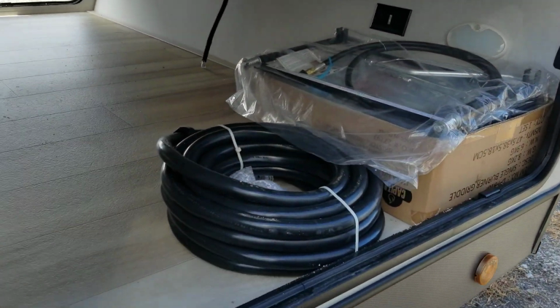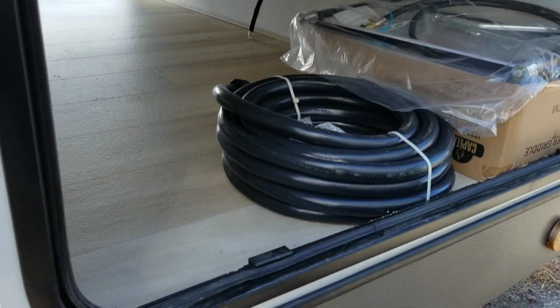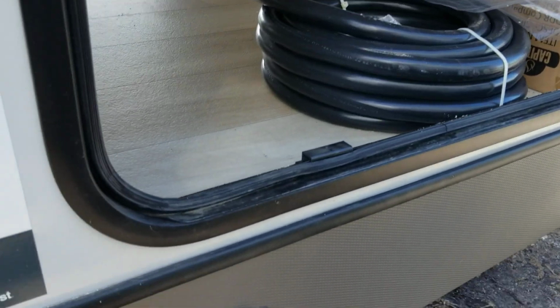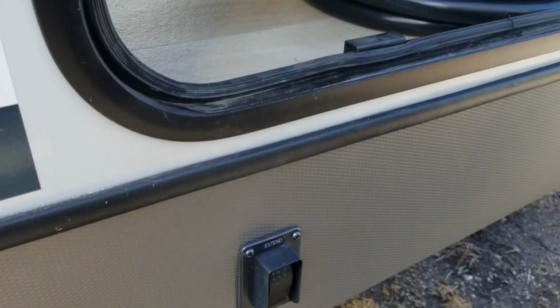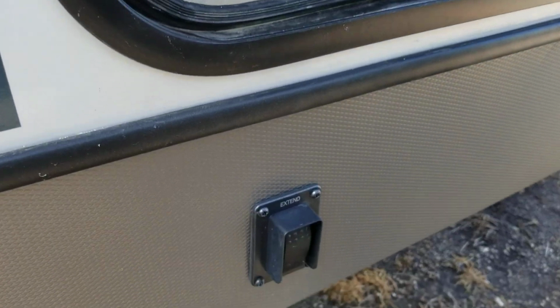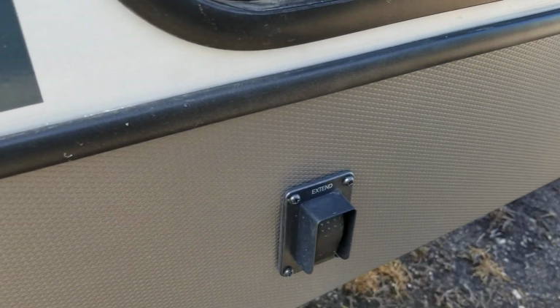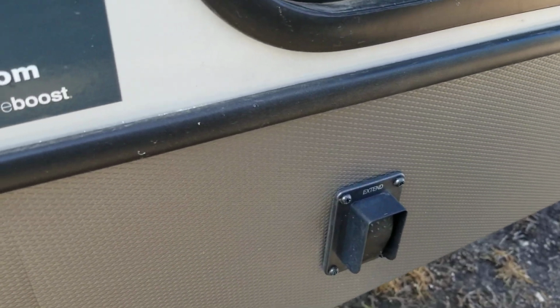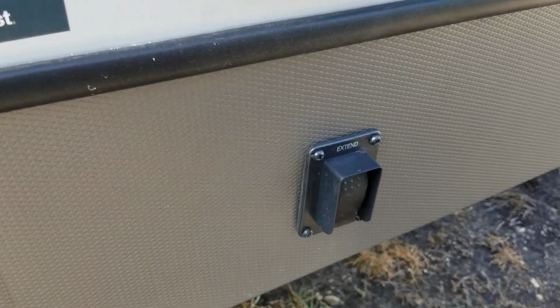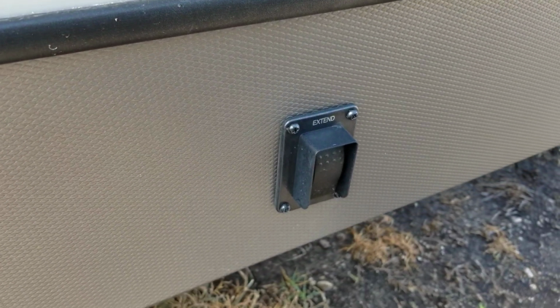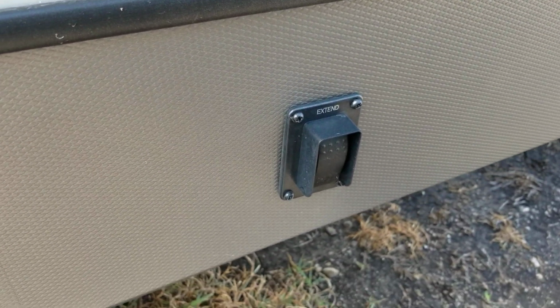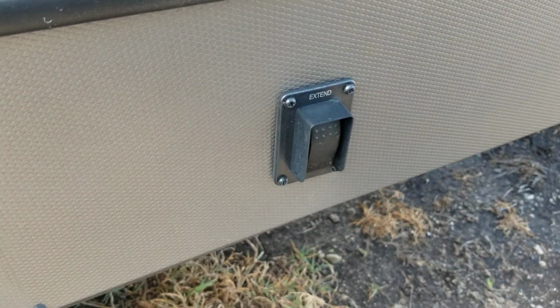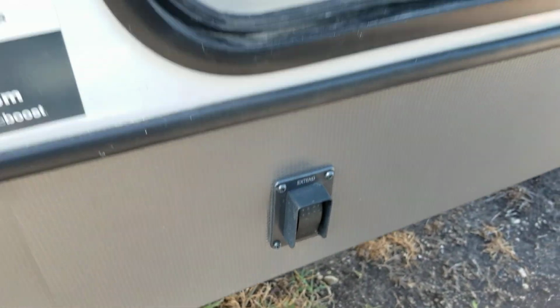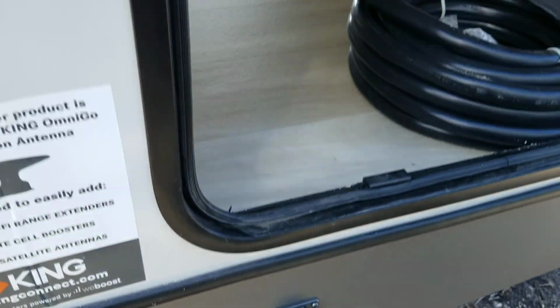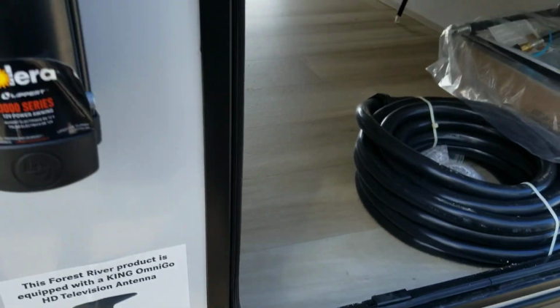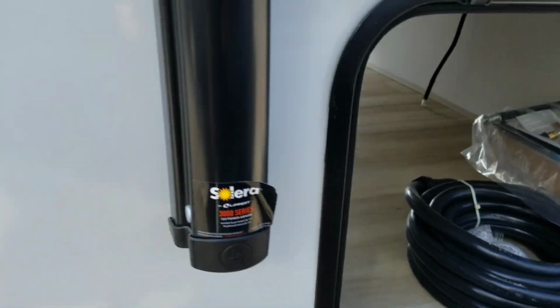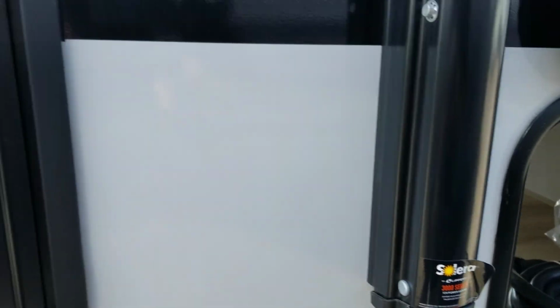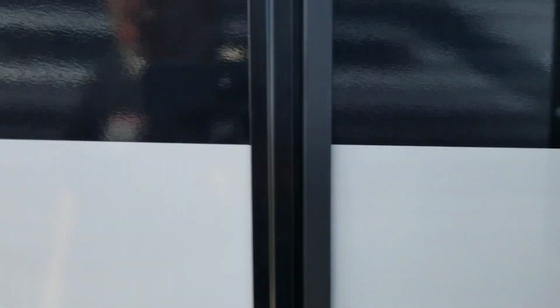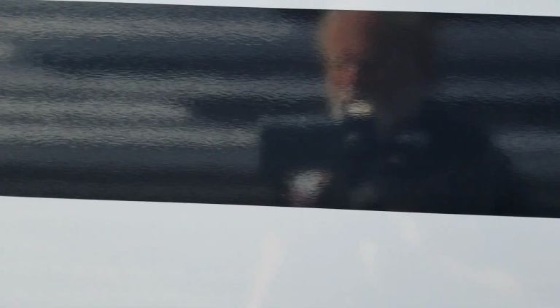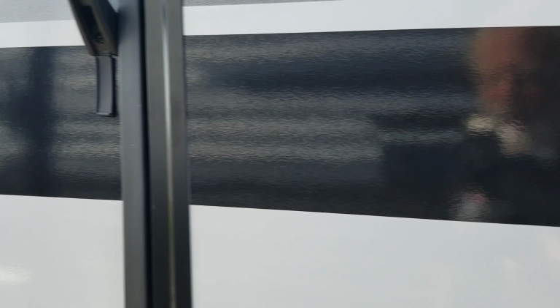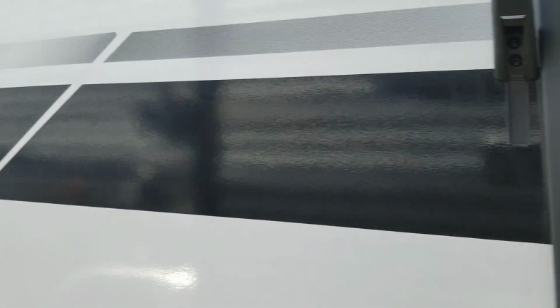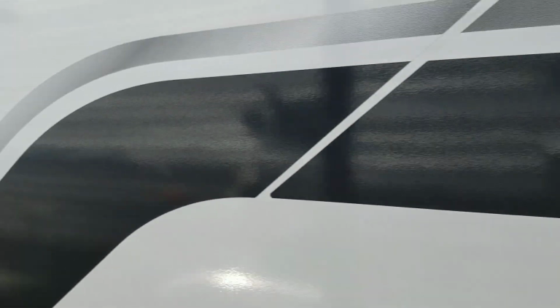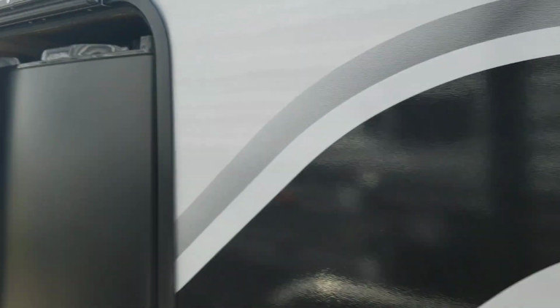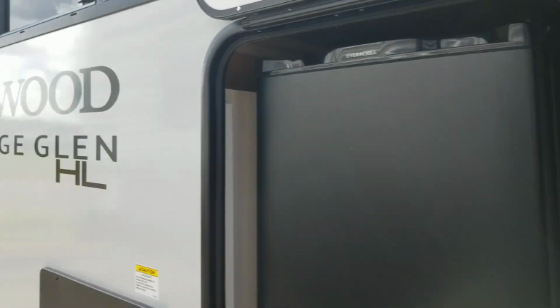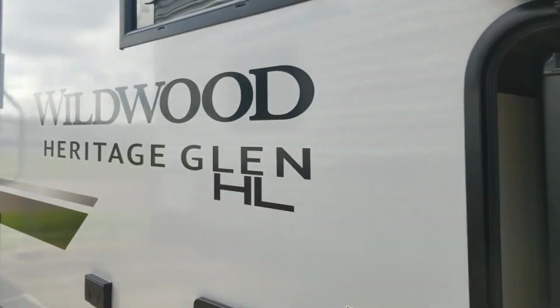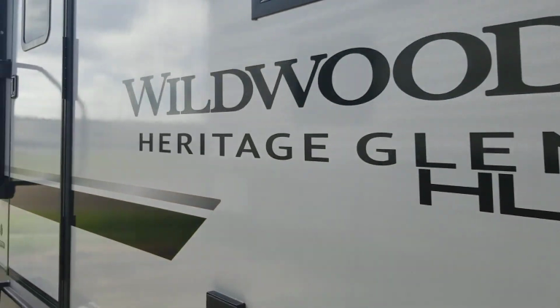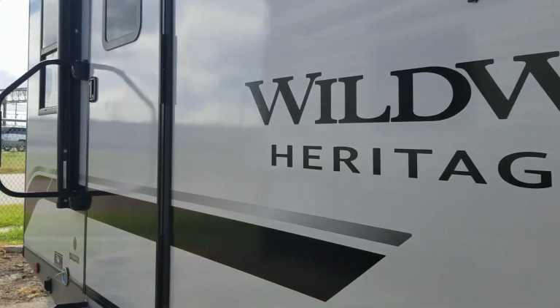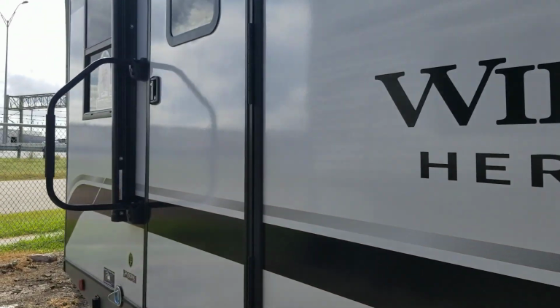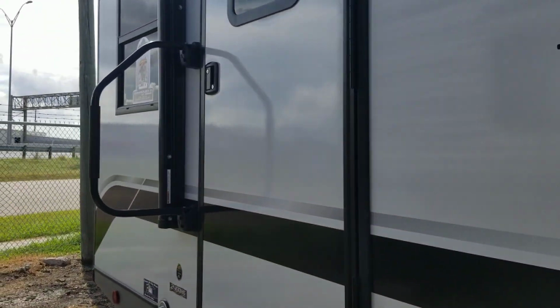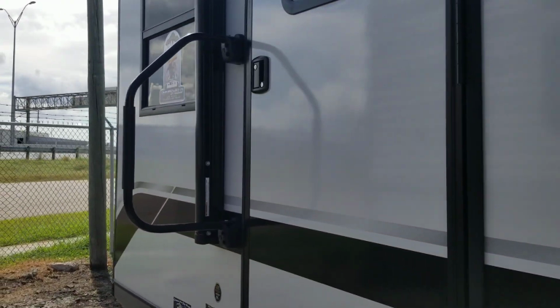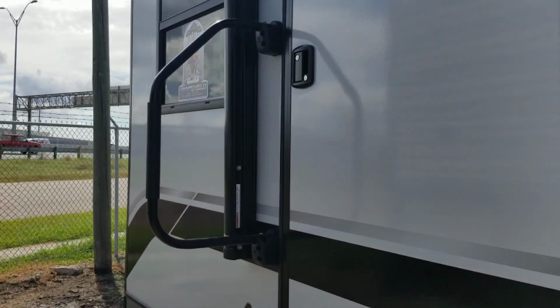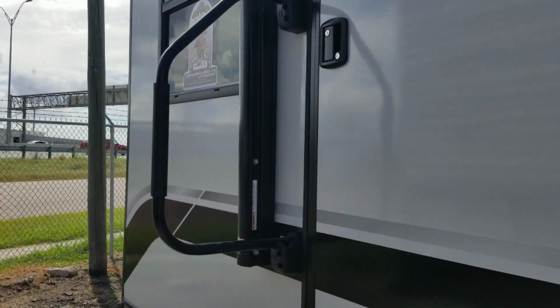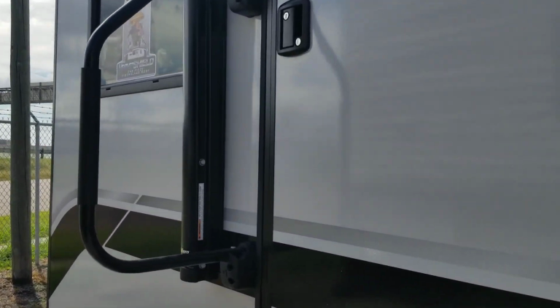Here's your cargo hold on this side, and there's your switch for the electric stab jacks. Let's go up inside the coach.